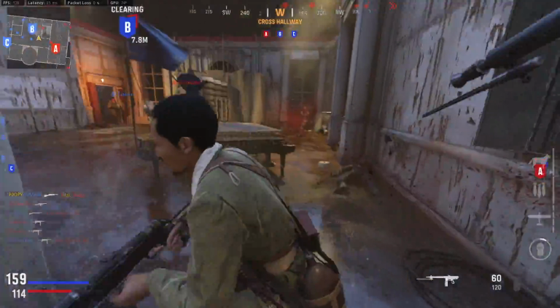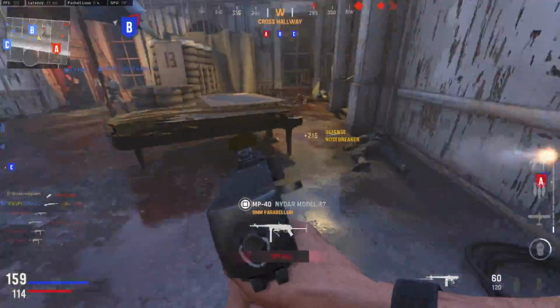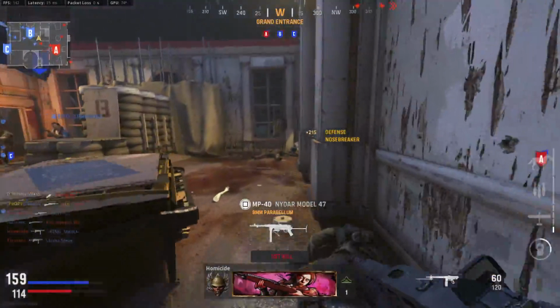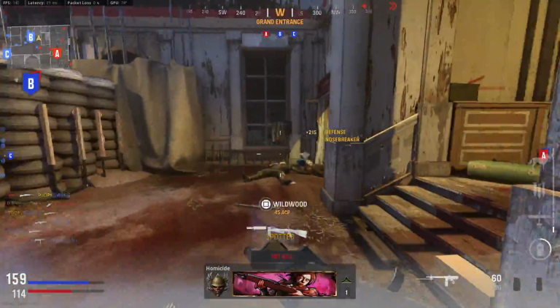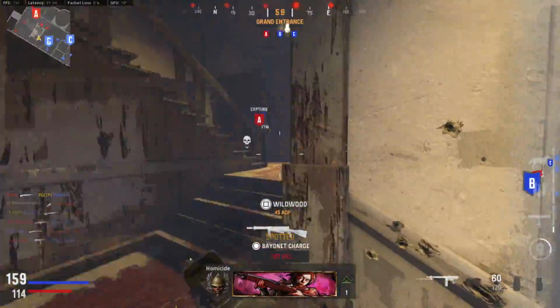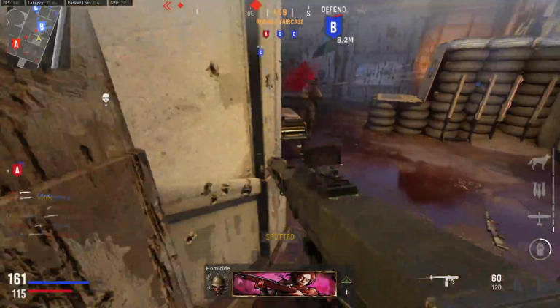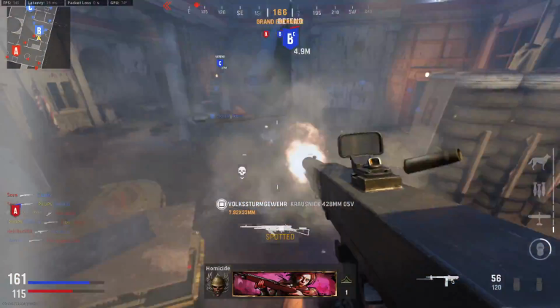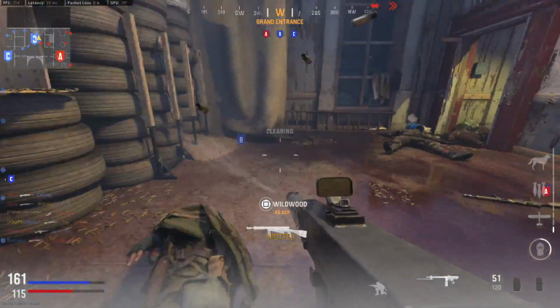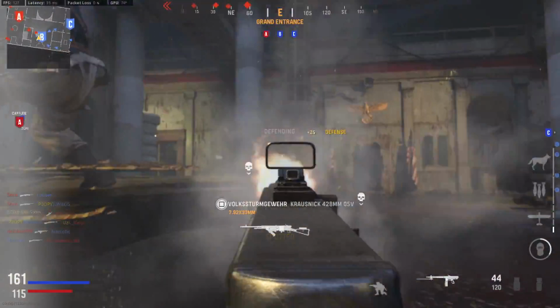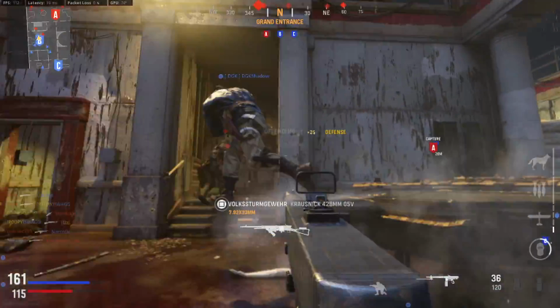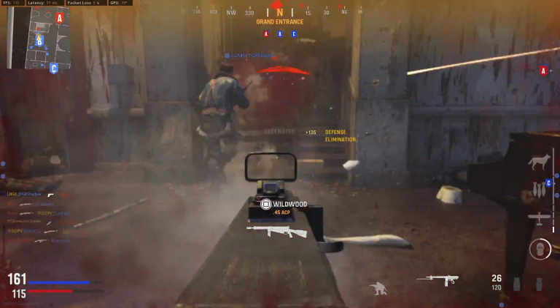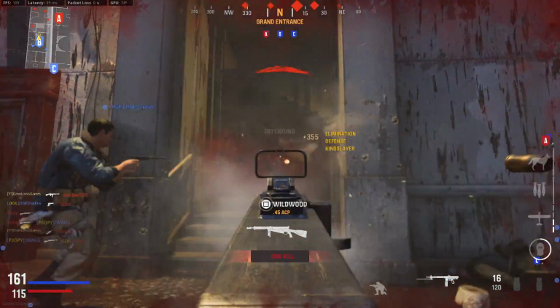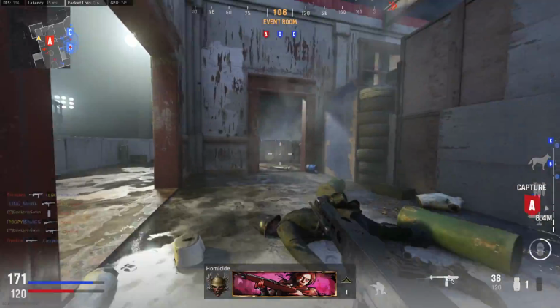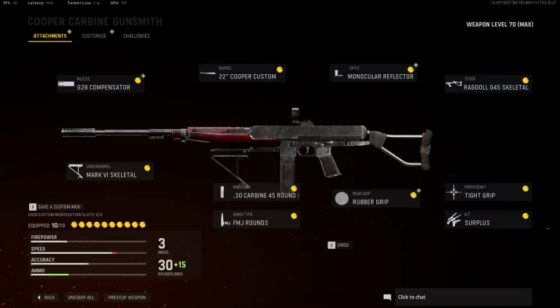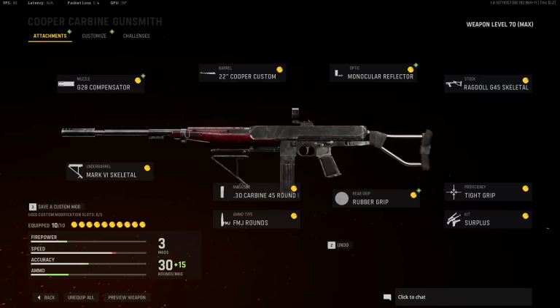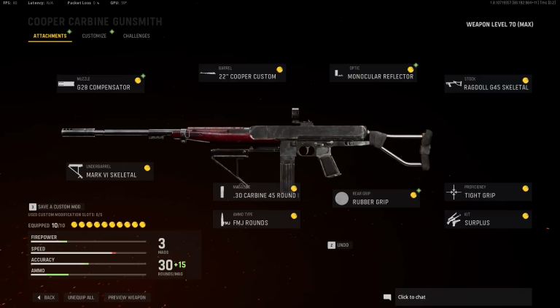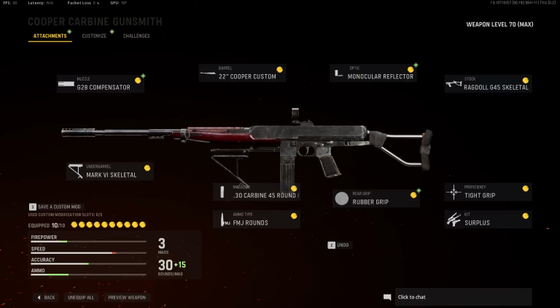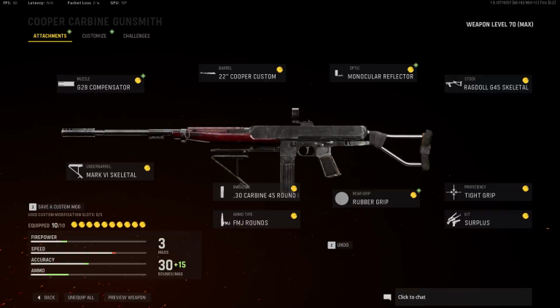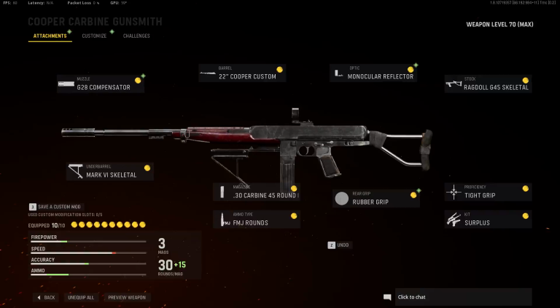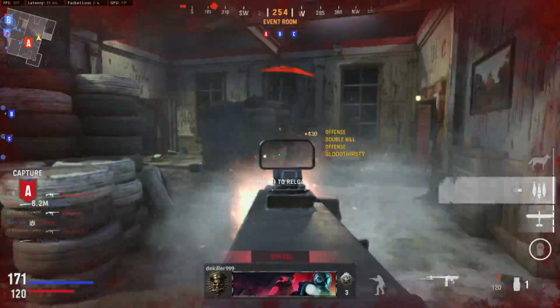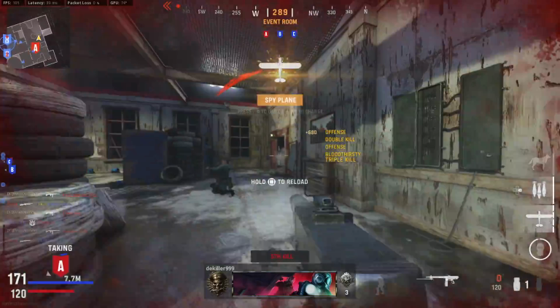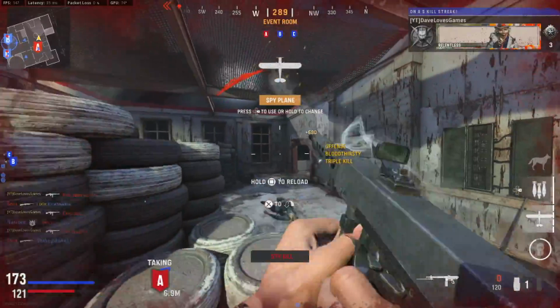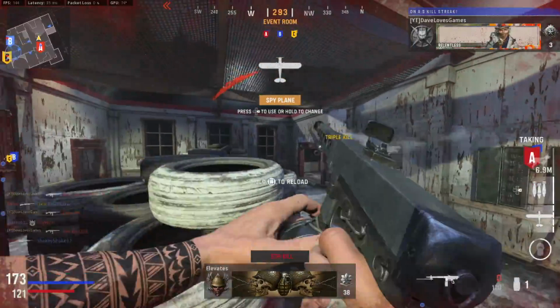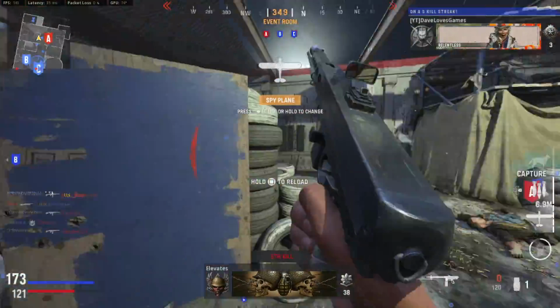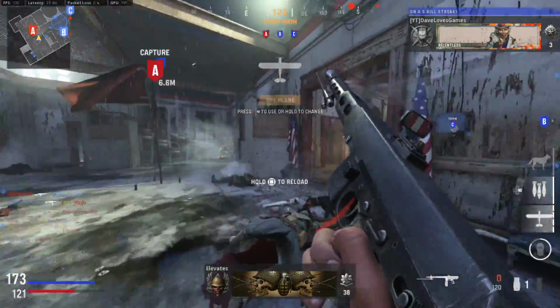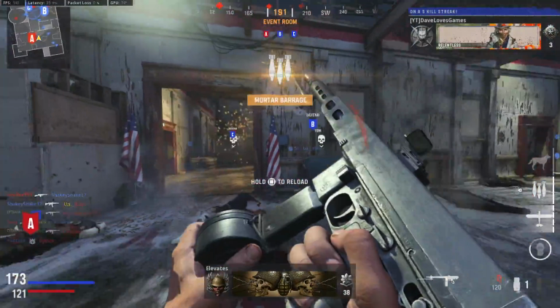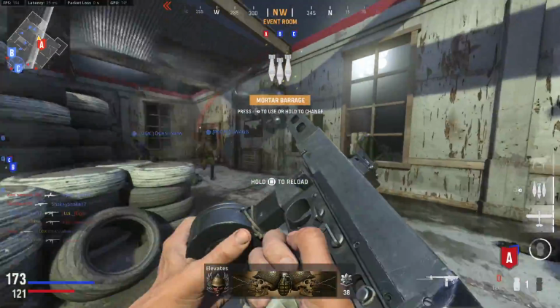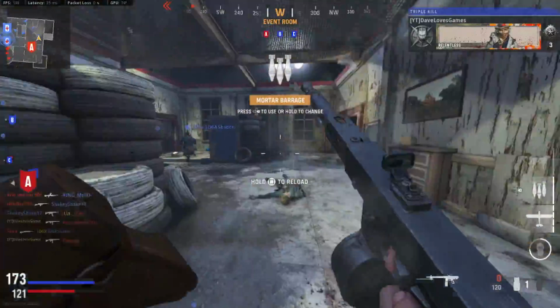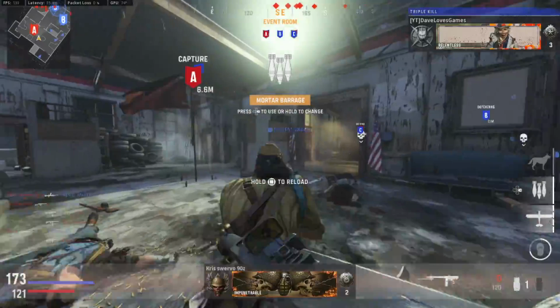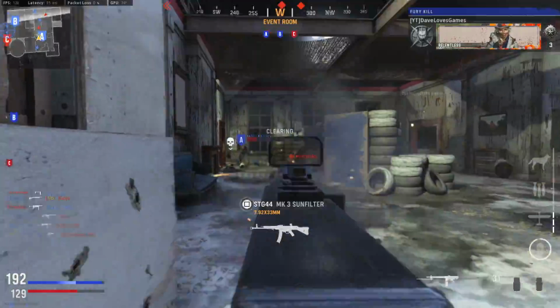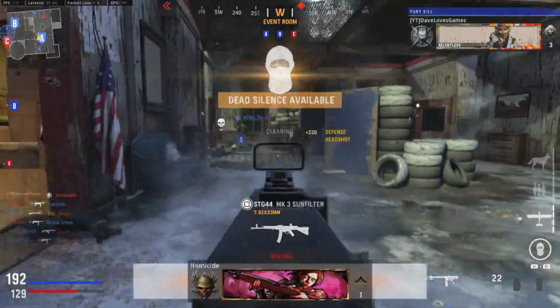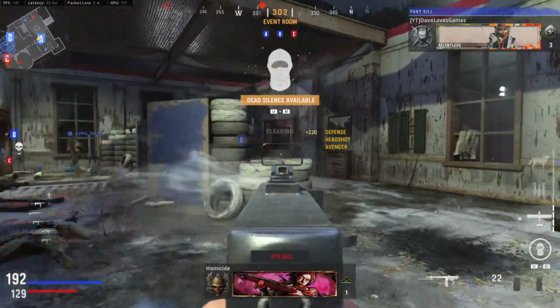I know most of these attachments come at later levels of the gun, but if you're just starting out, a great setup to use in the meantime is this one right here. You can feel free to make some adjustments, but basically you just want to keep the first barrel and the first mag until you can create the setup we went over at the start.